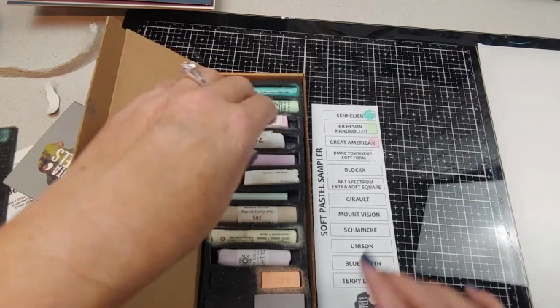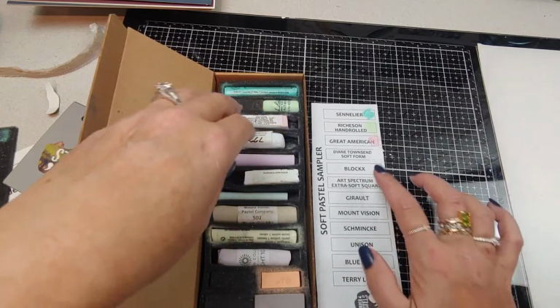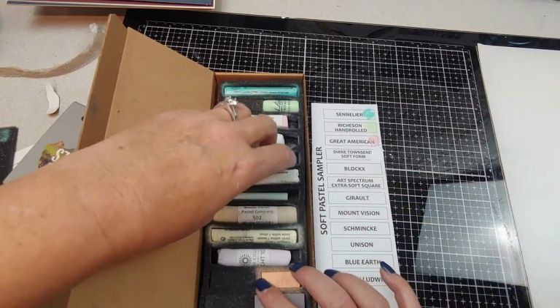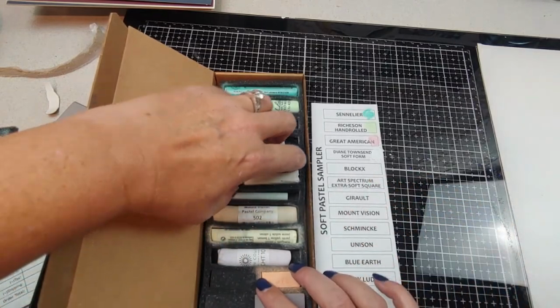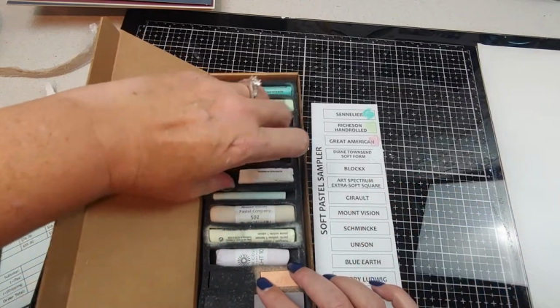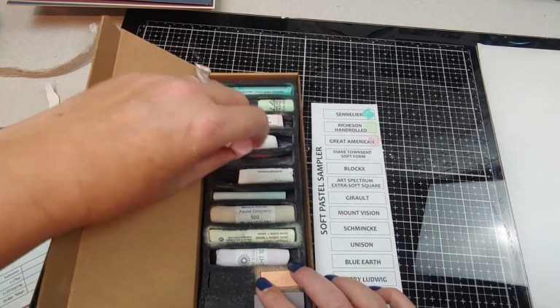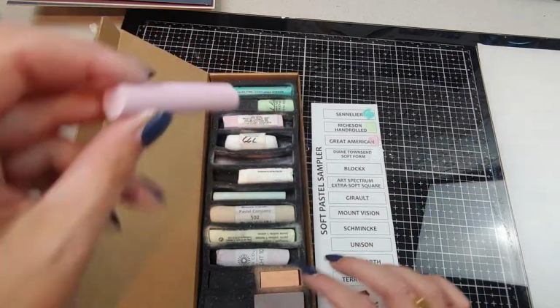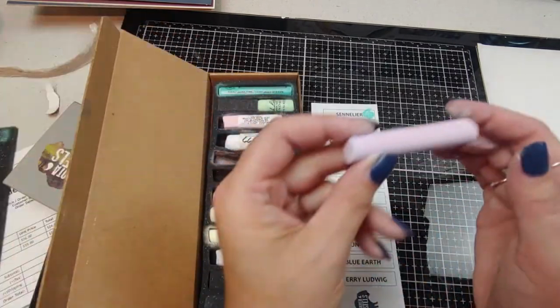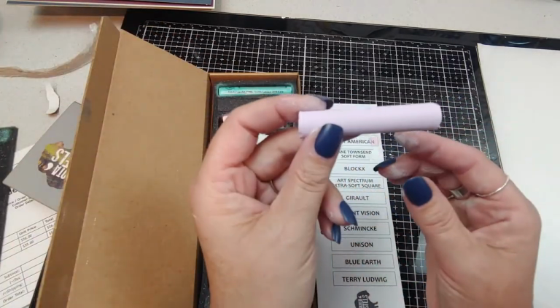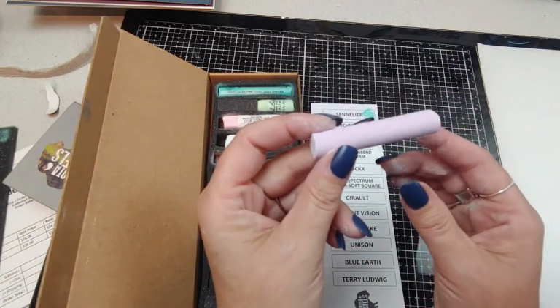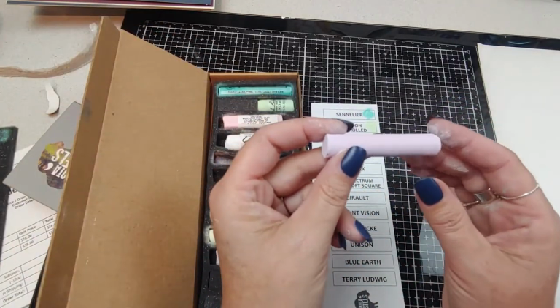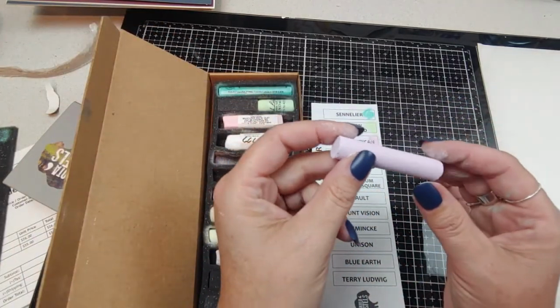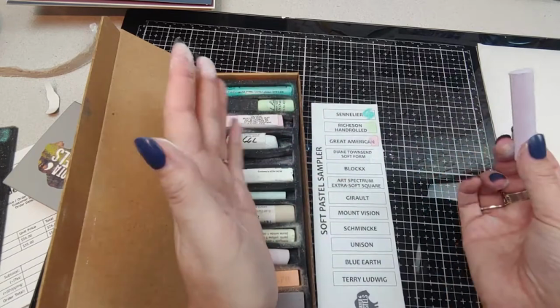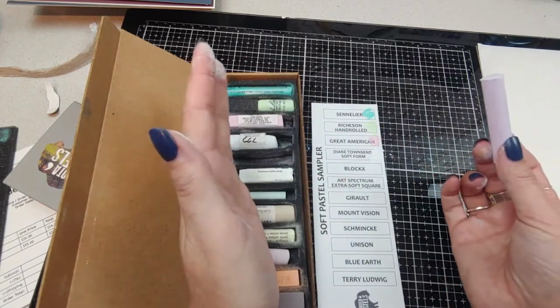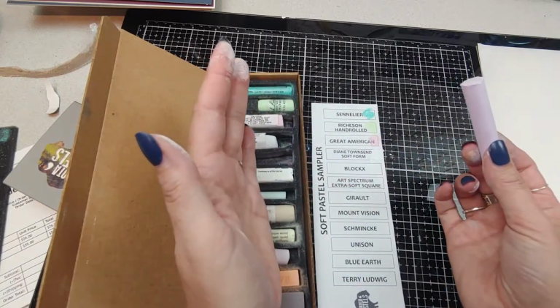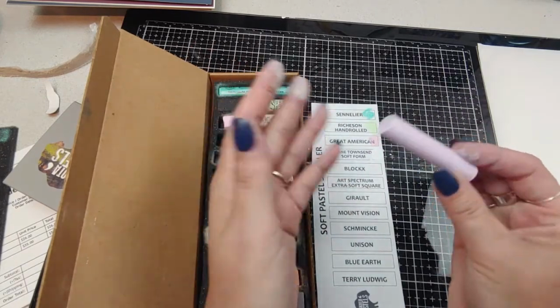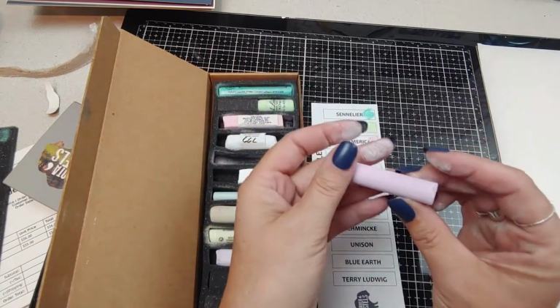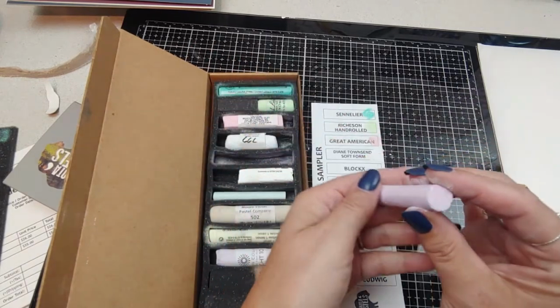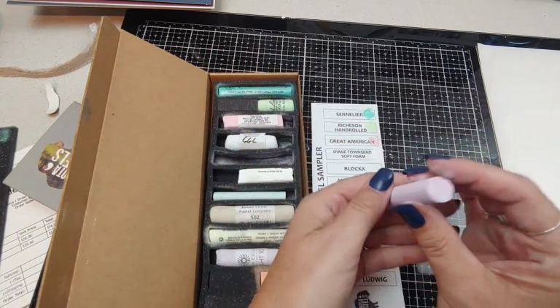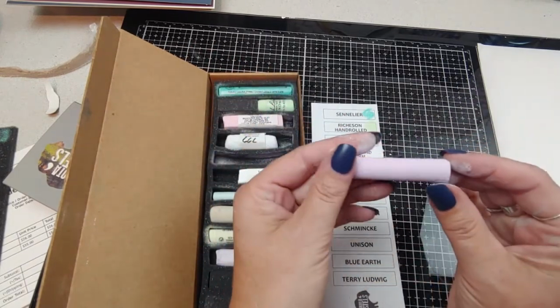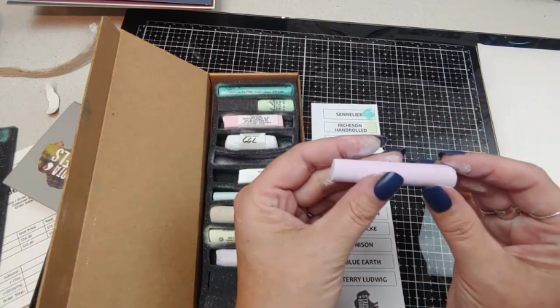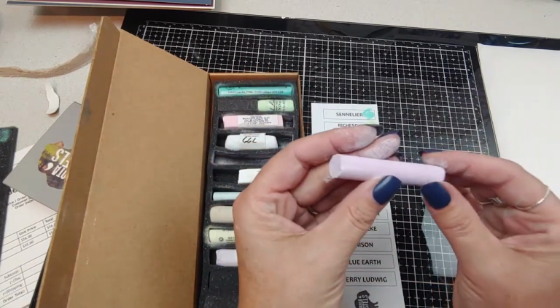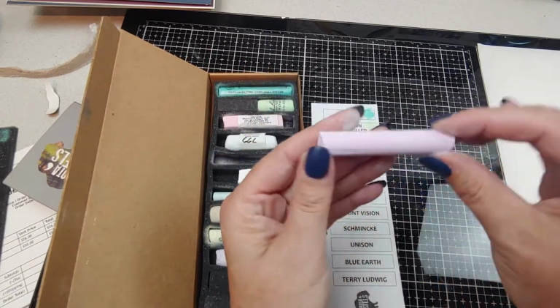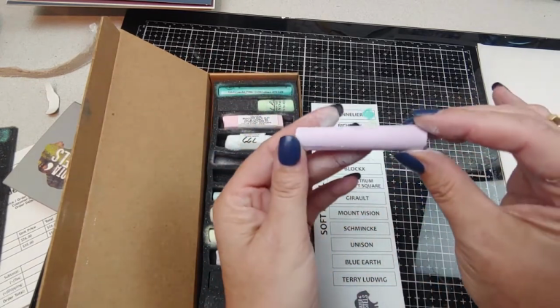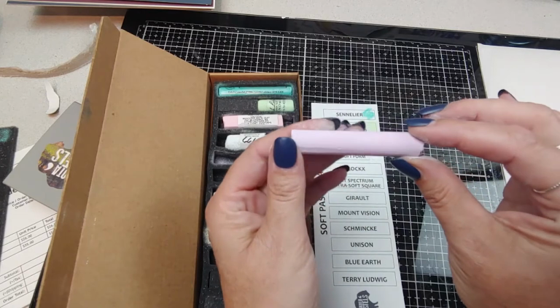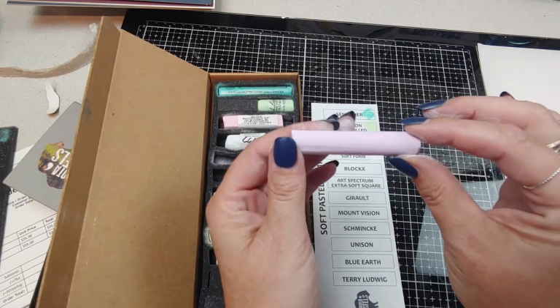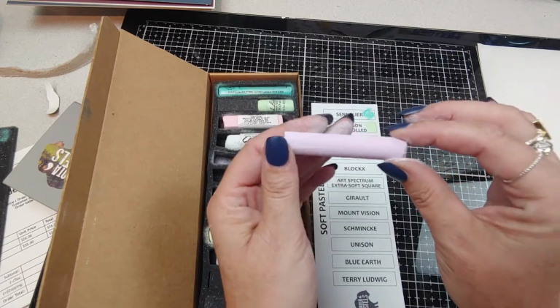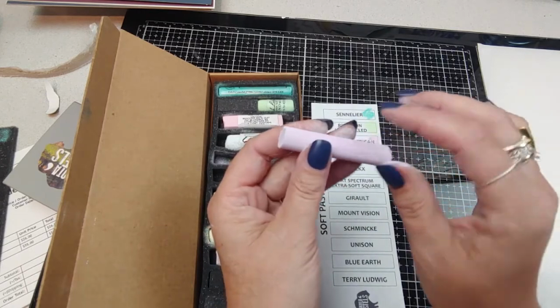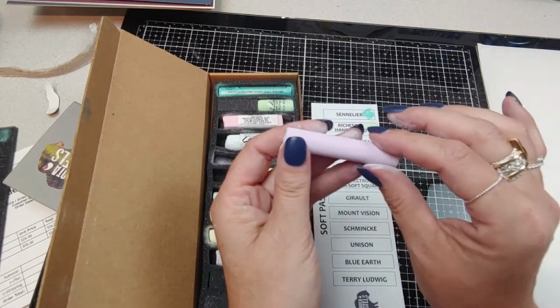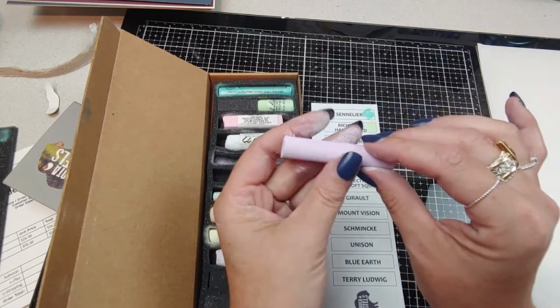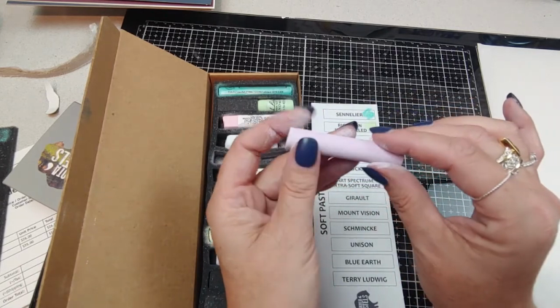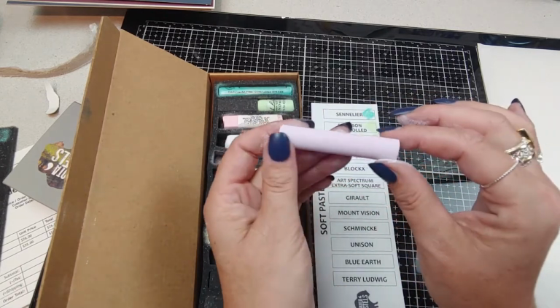Here's another one I've never used — Blocks. To tell you the truth, I don't even know if I've heard of that brand. Kind of reminds me of a Rembrandt, but it feels more chalky.